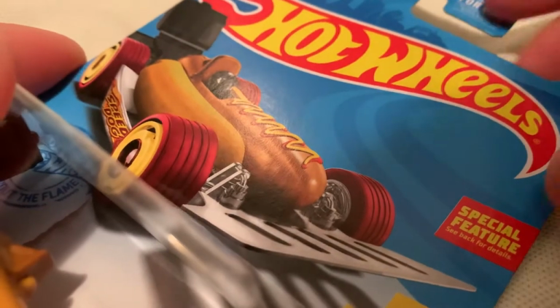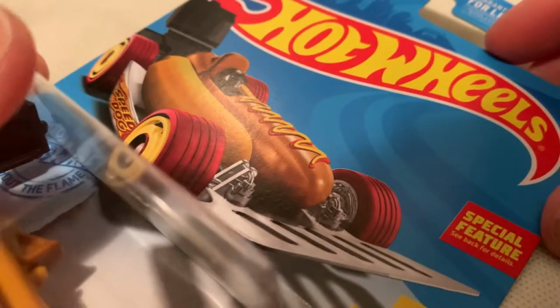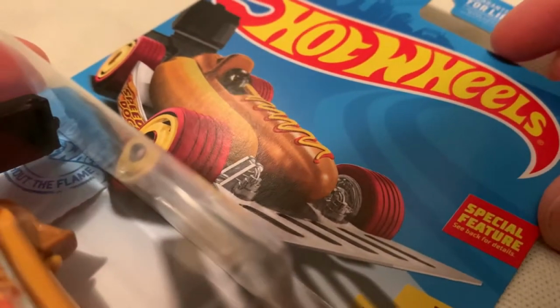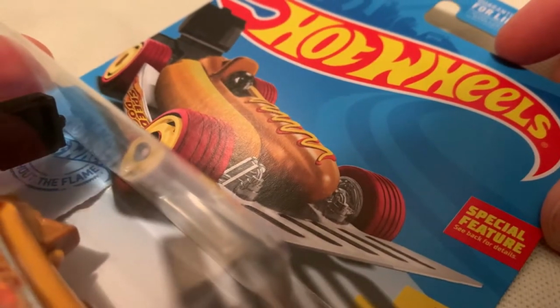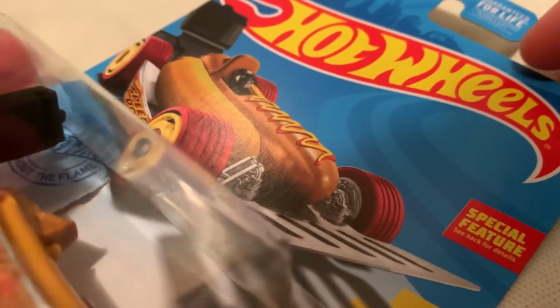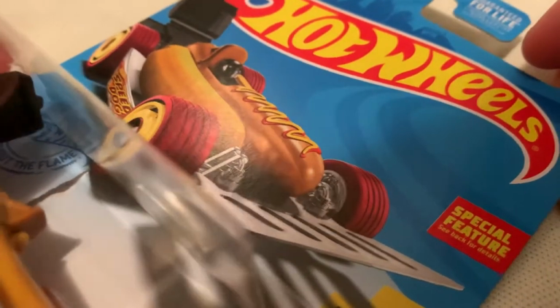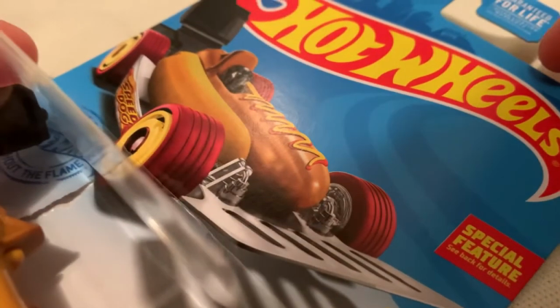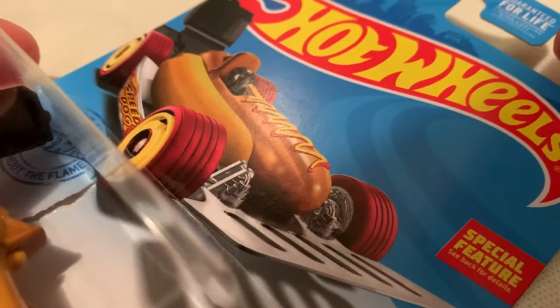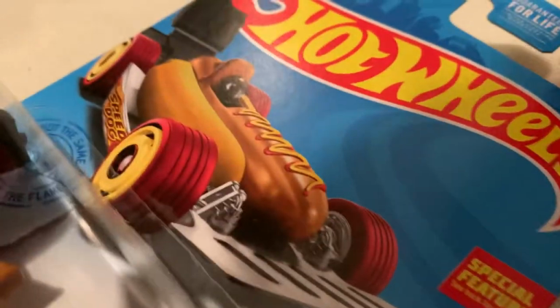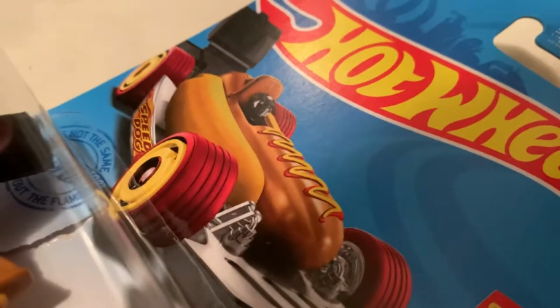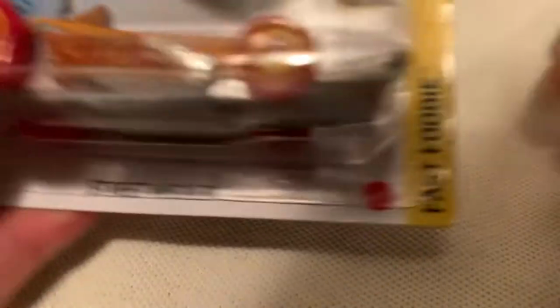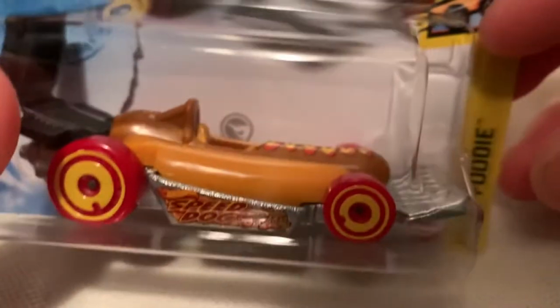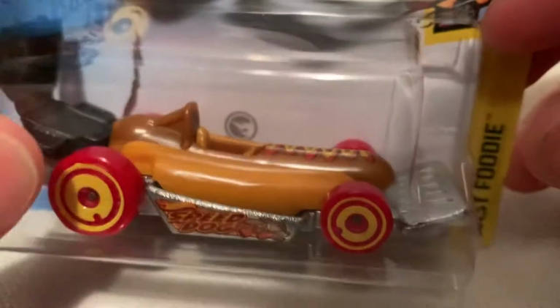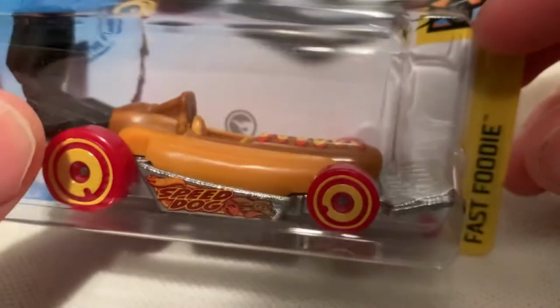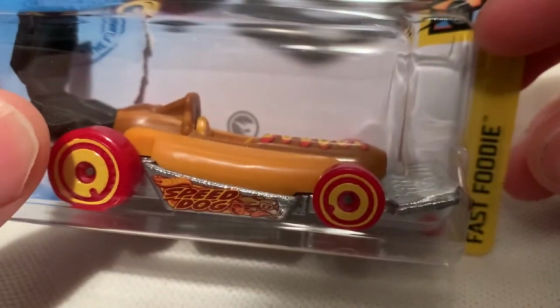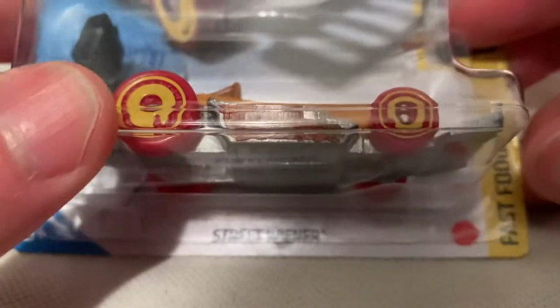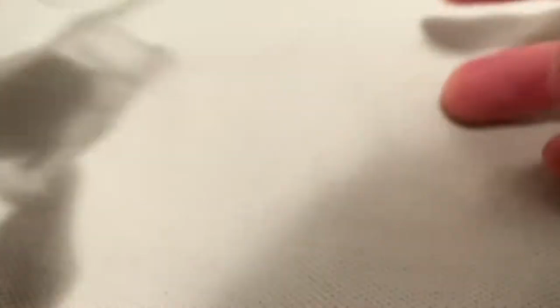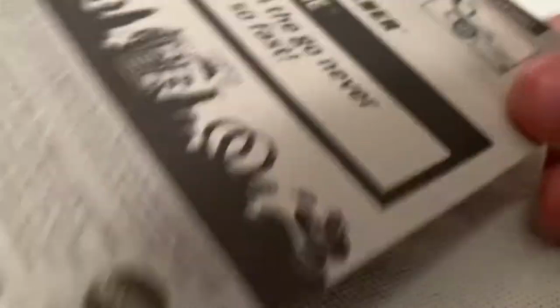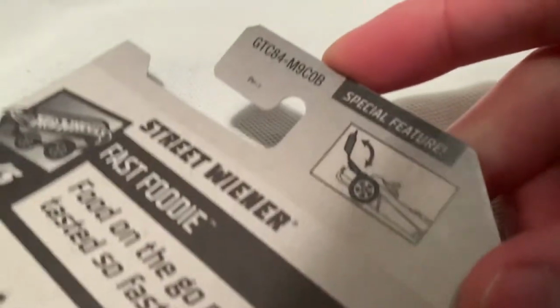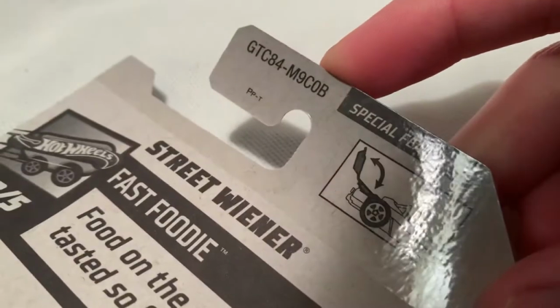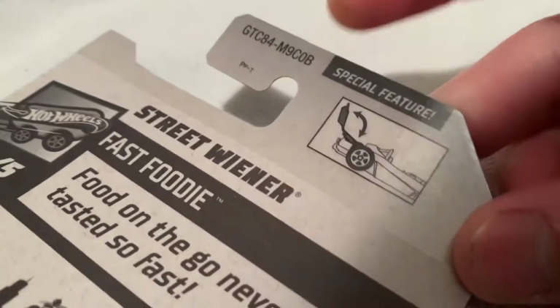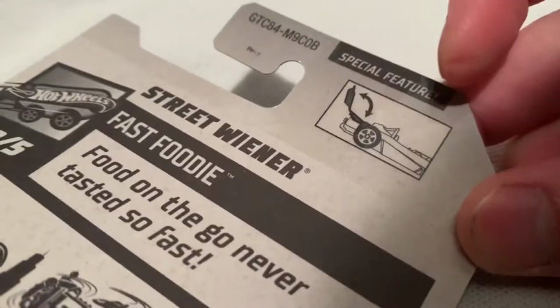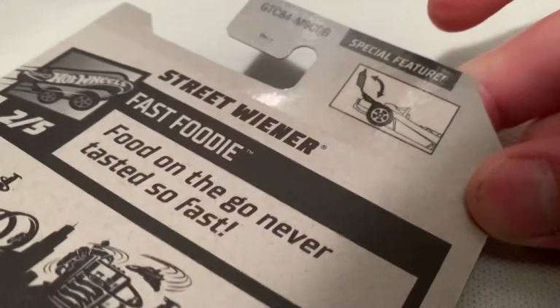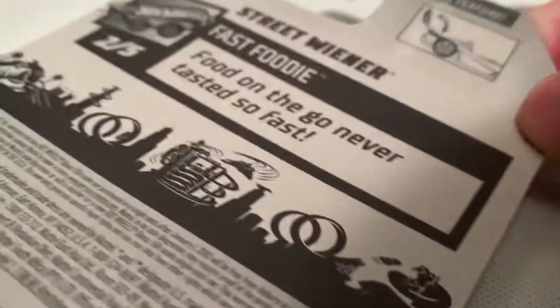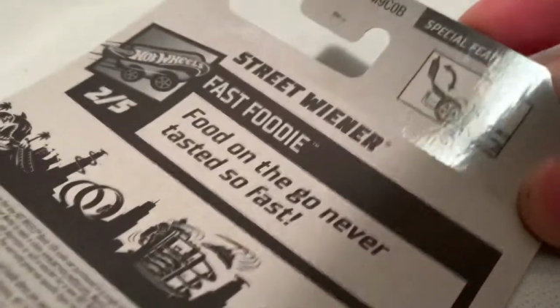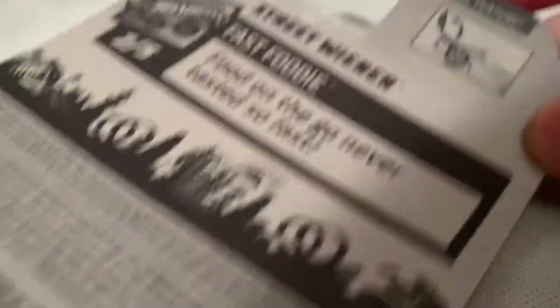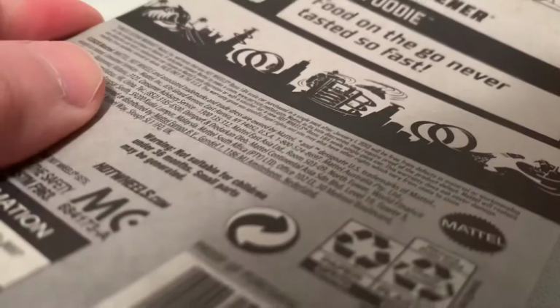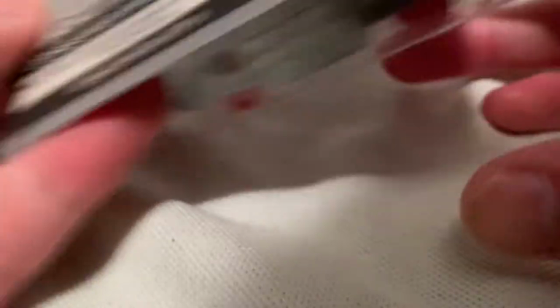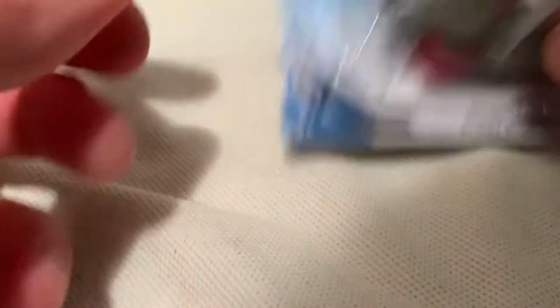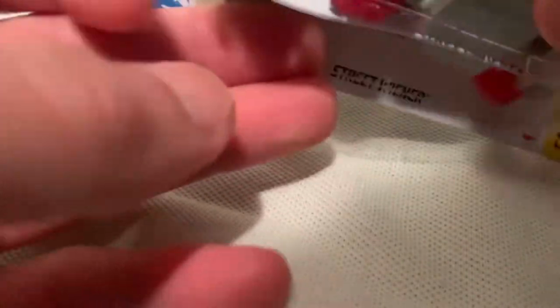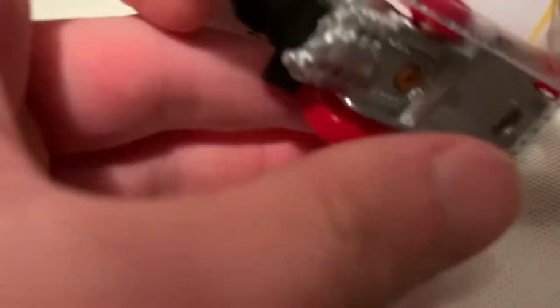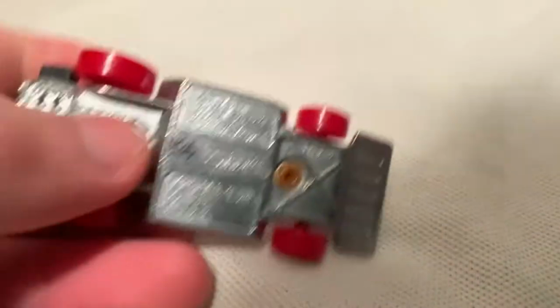Hey YouTube, it's me Julian. Here's a Street Wiener, a 2021 Basic Treasure Hunt. You can see the circle flame logo on the packaging there. That's the back of the card — it does have an opening feature, which is pretty cool. That's the rest of the back of the card, if you want to check that out quickly.